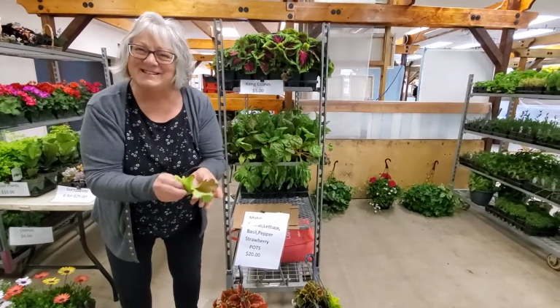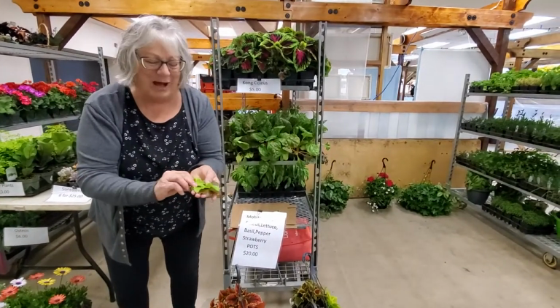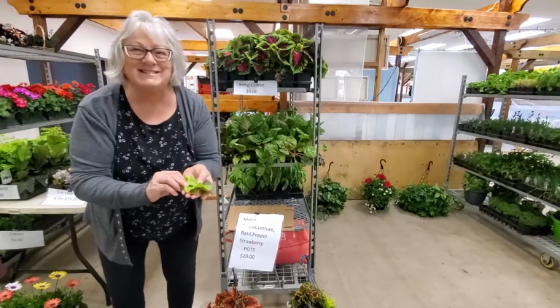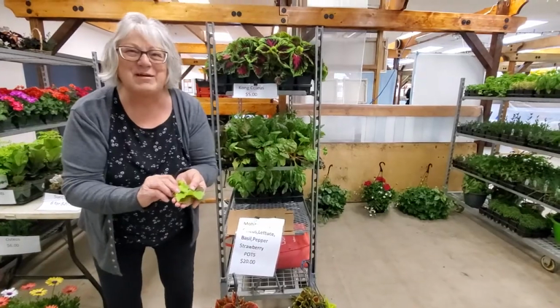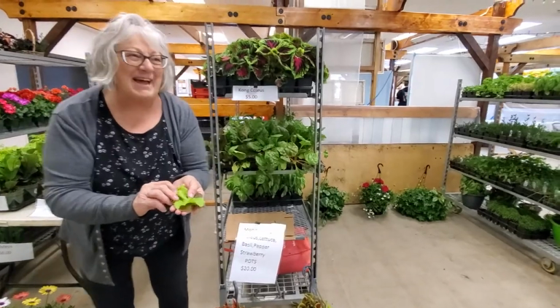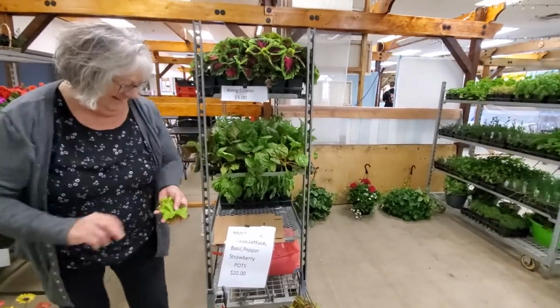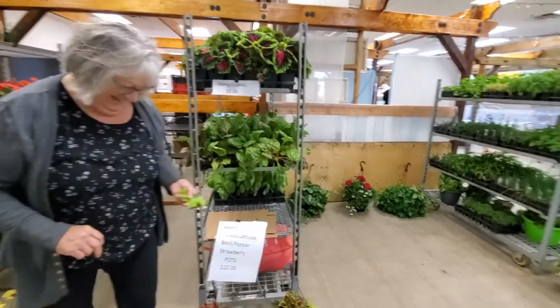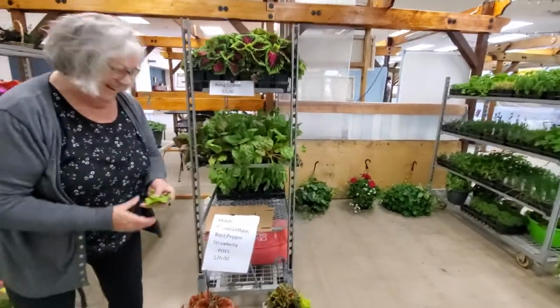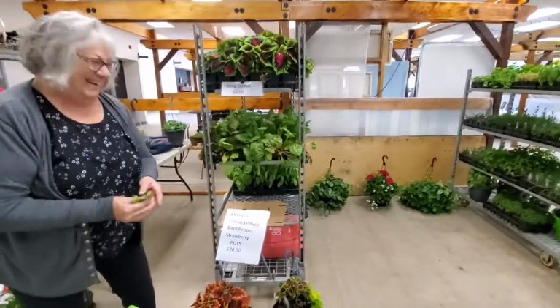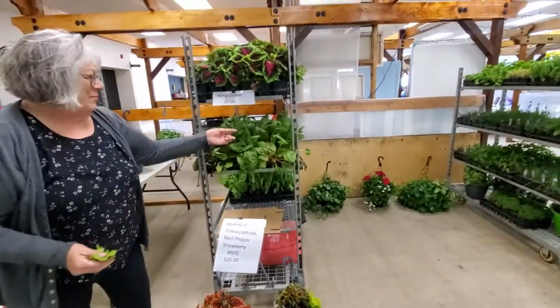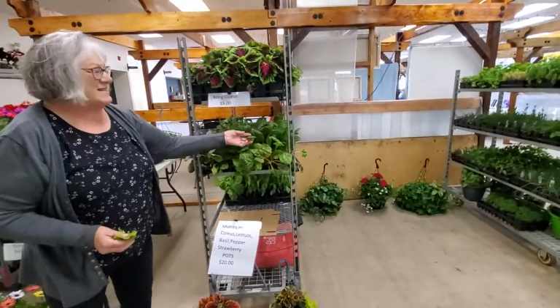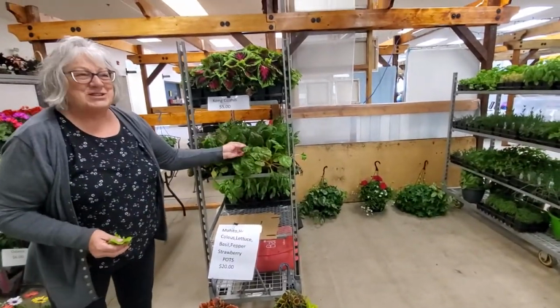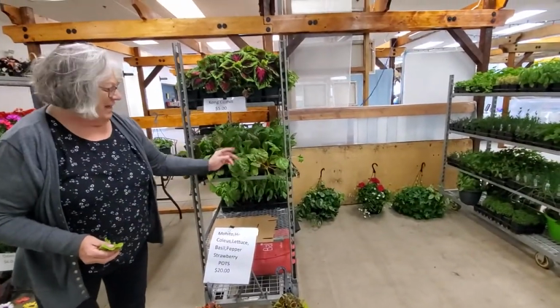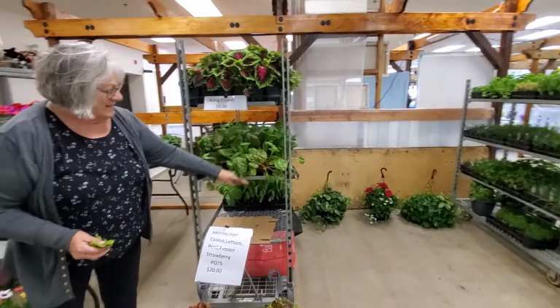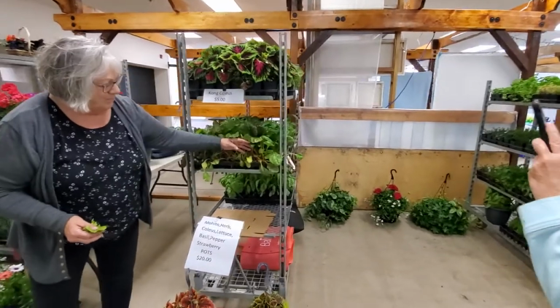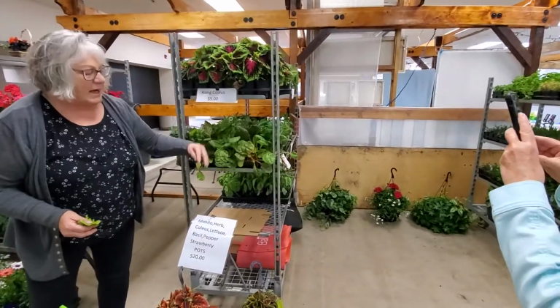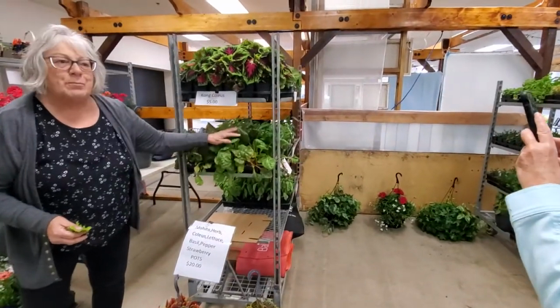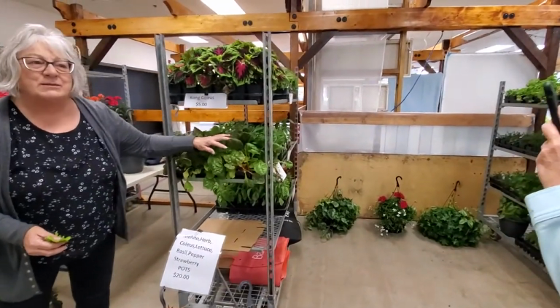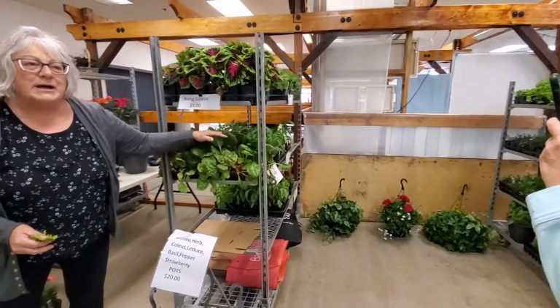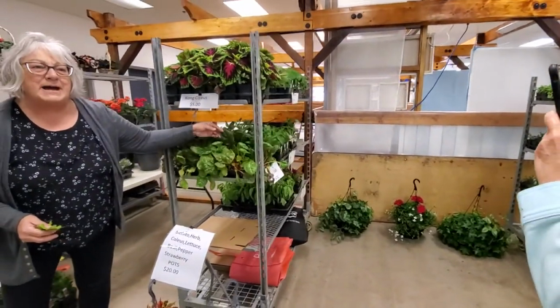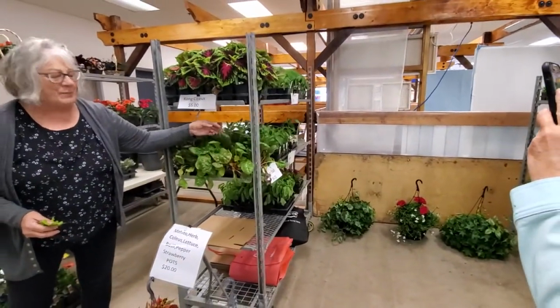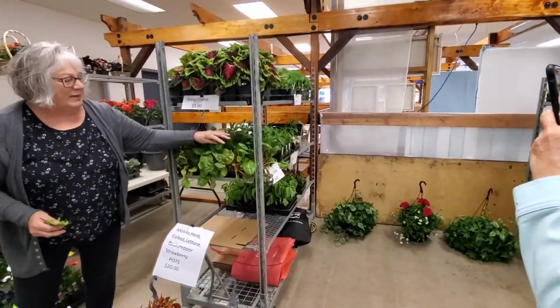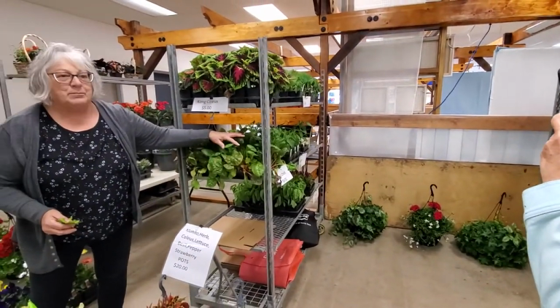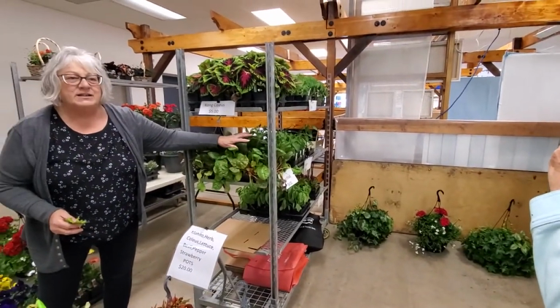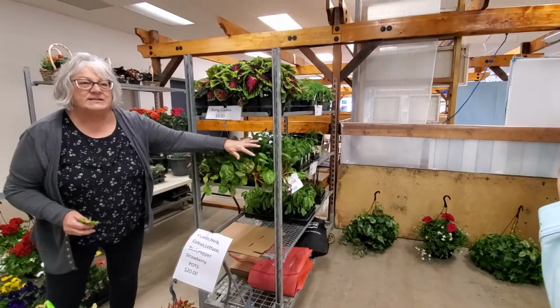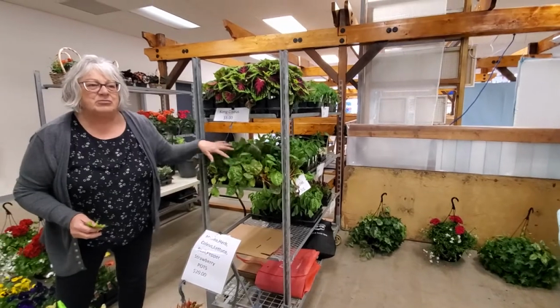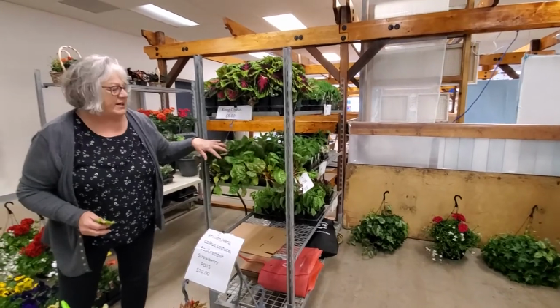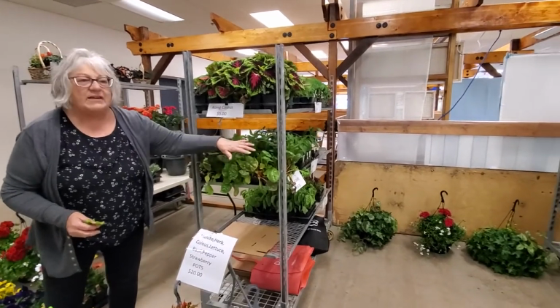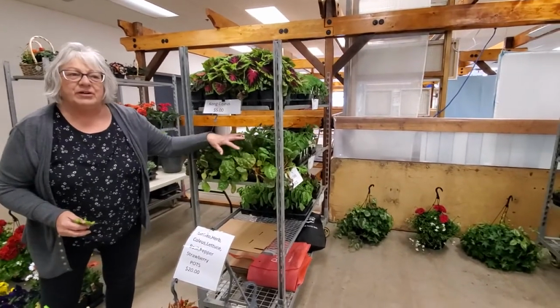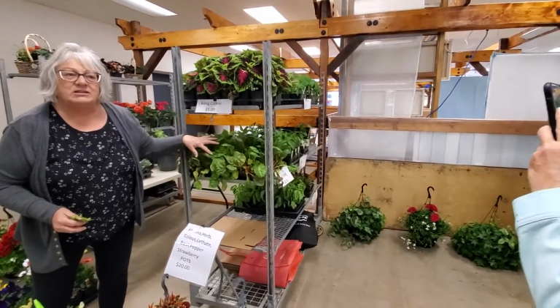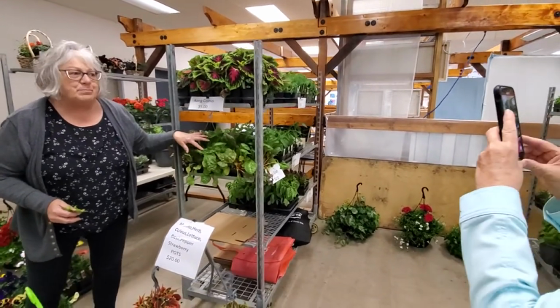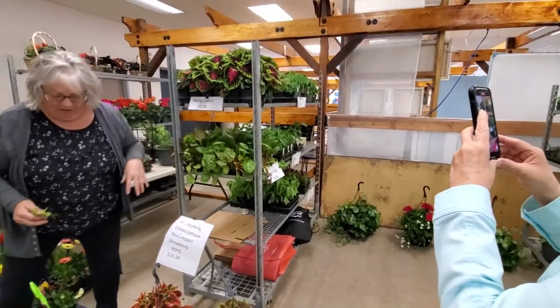If you've got a slice of bread, a piece of bologna, some mustard, and this lettuce — wow, doesn't get any better than that. Craving a sandwich already! We've also got some Swiss chard in four-packs. You can pot it up in a little pot and steam your own chard all summer long — just keep picking it off.